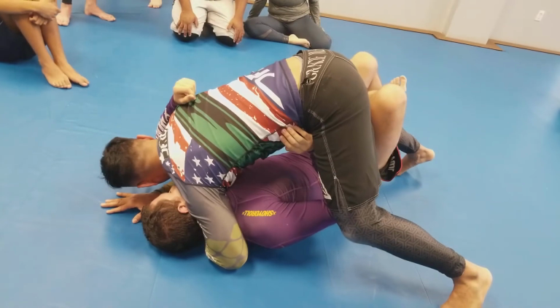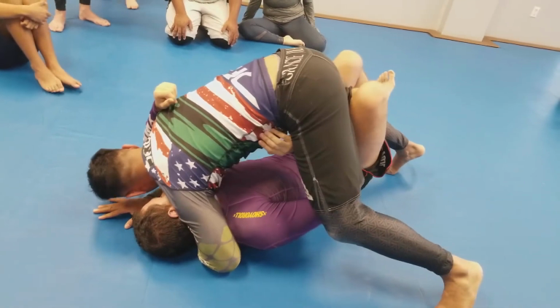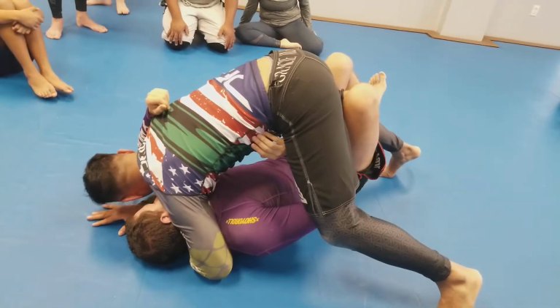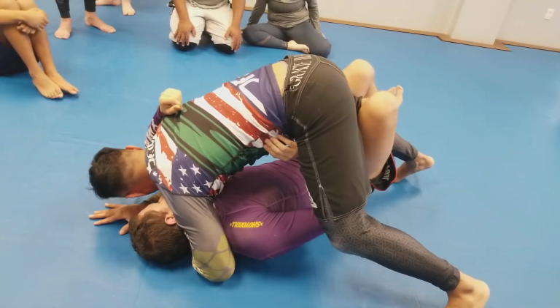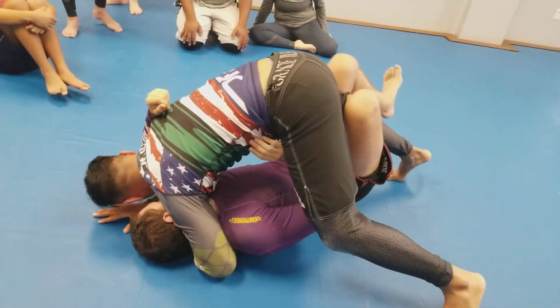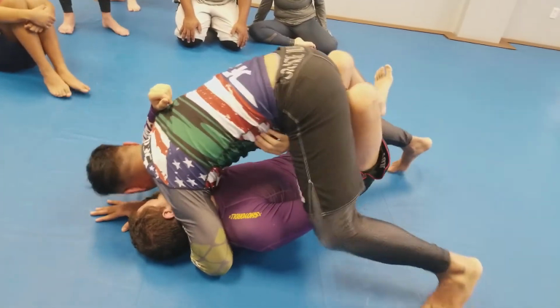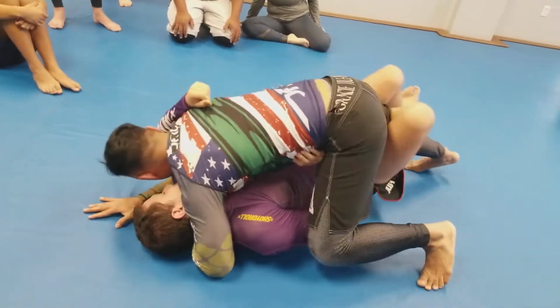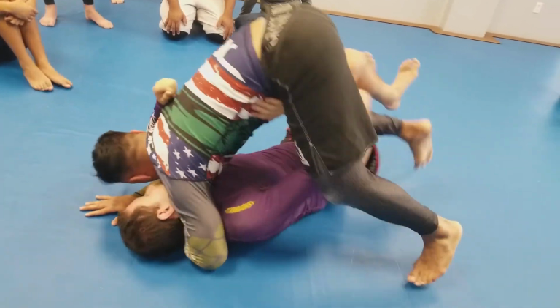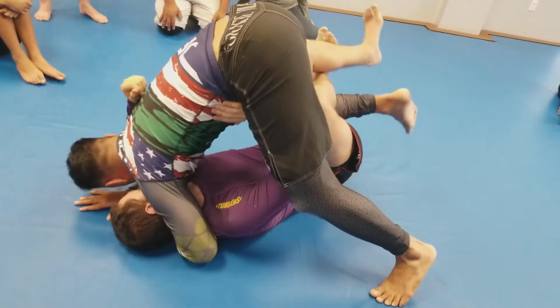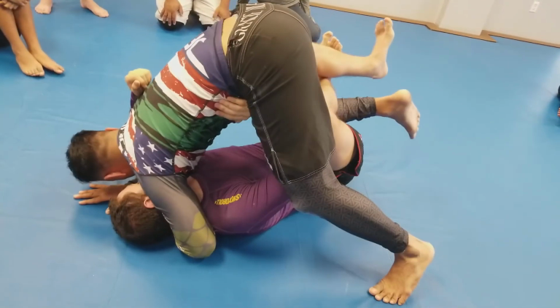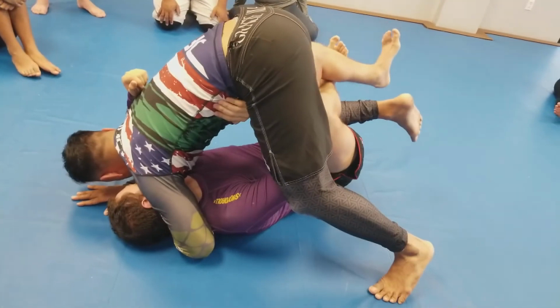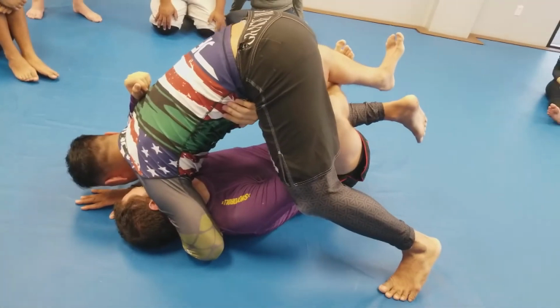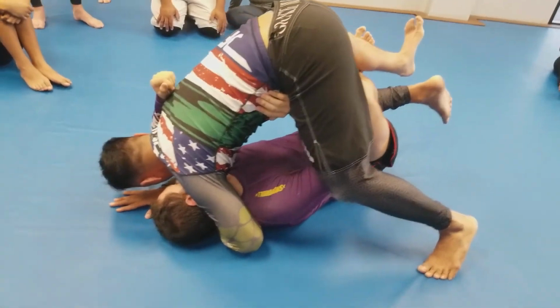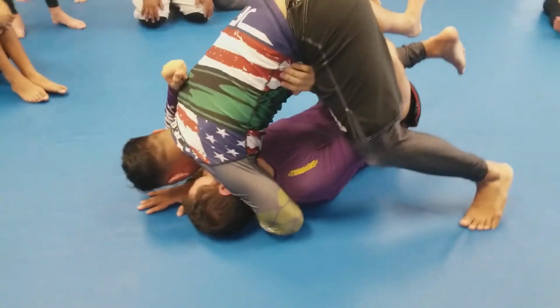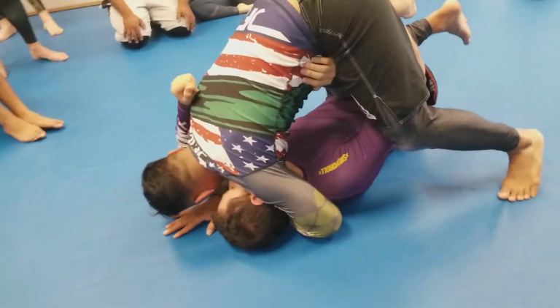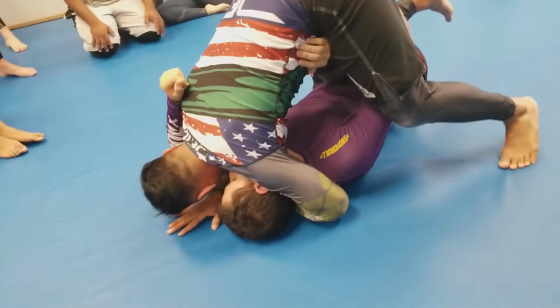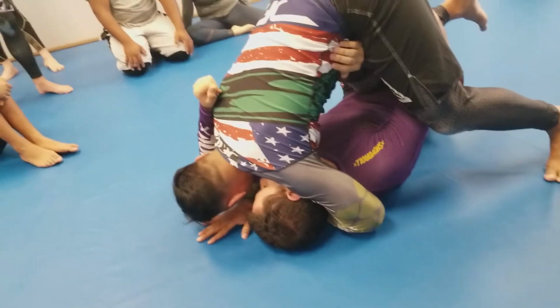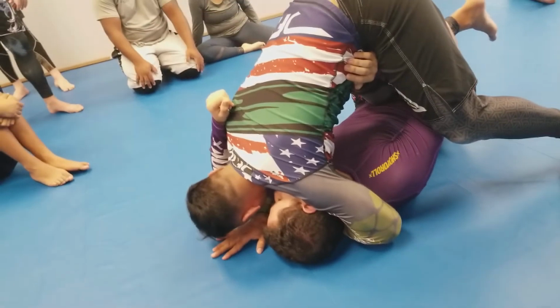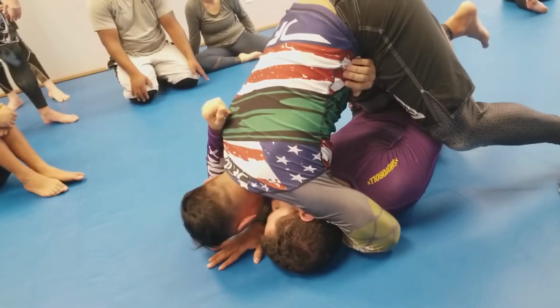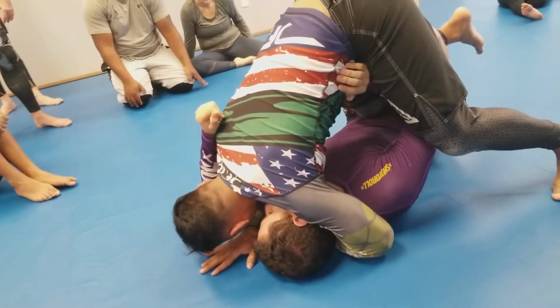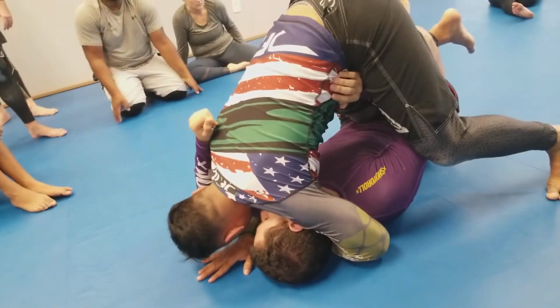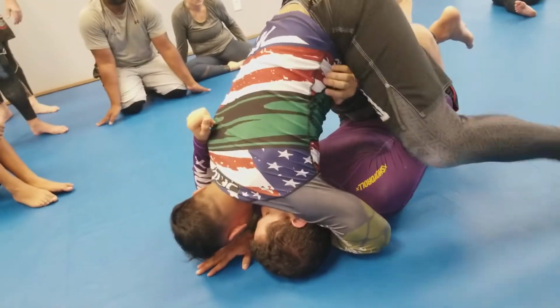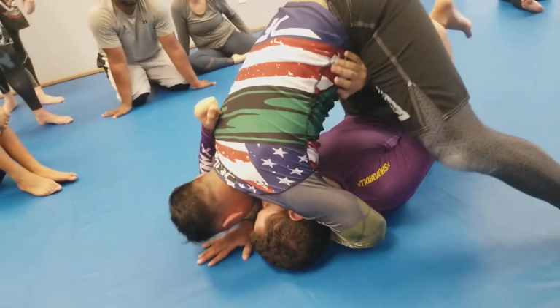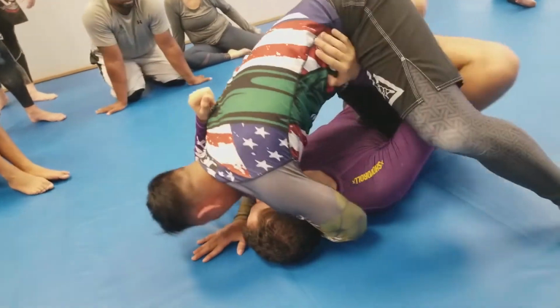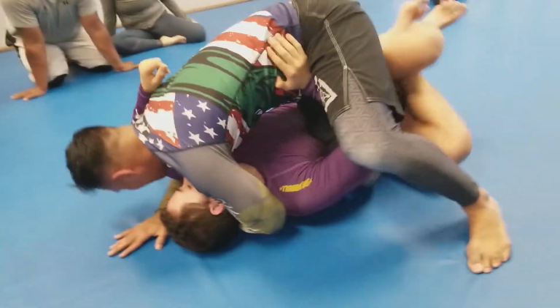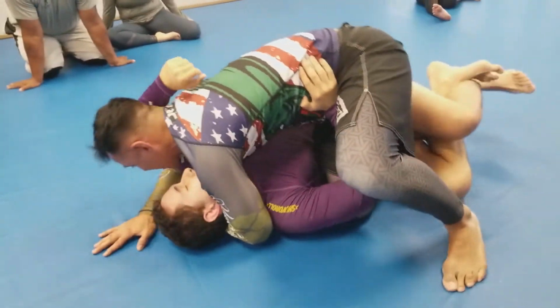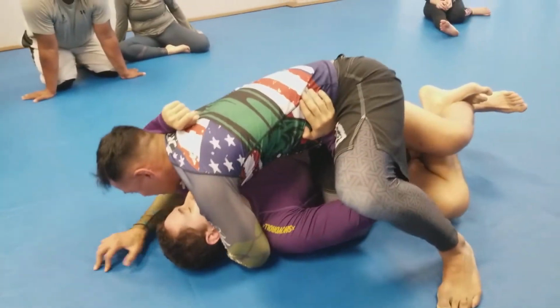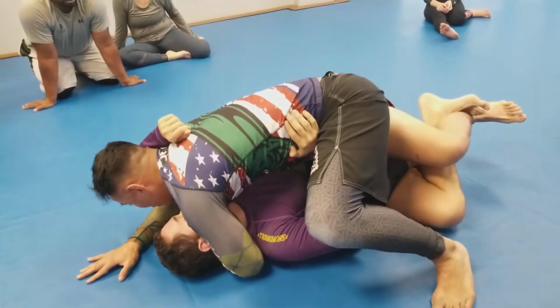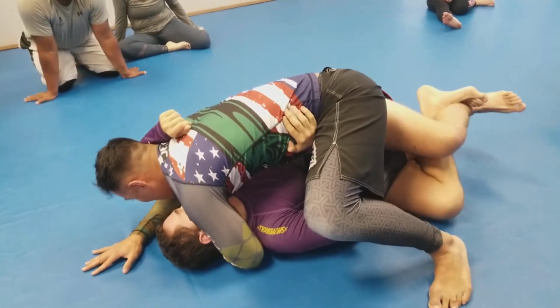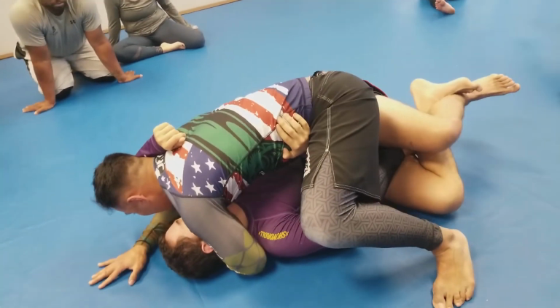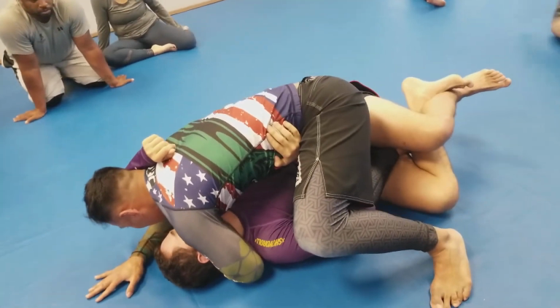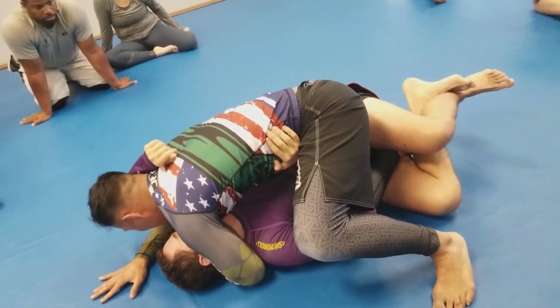Now from here we're going to bounce, shimmy, and climb up high. Even if I get a little bit of my knee out, it's enough for me to turn to the side, just like this.